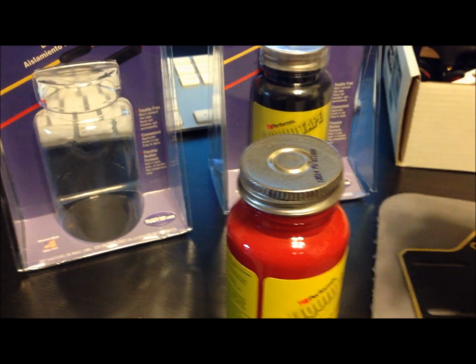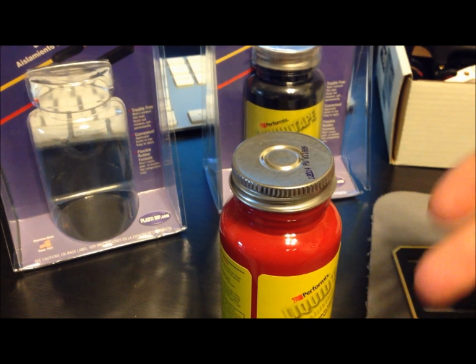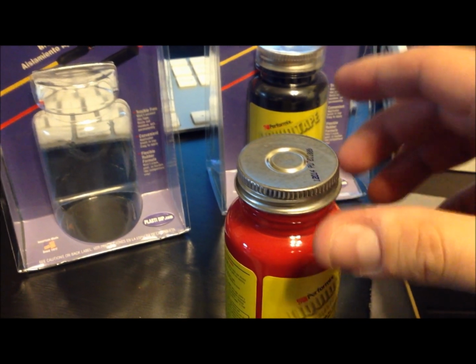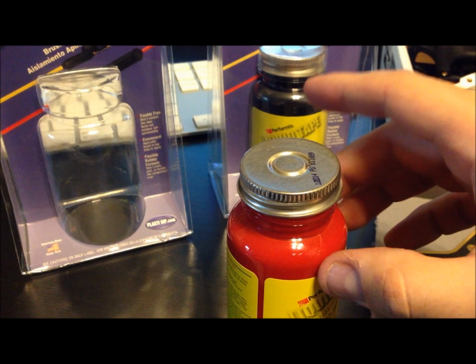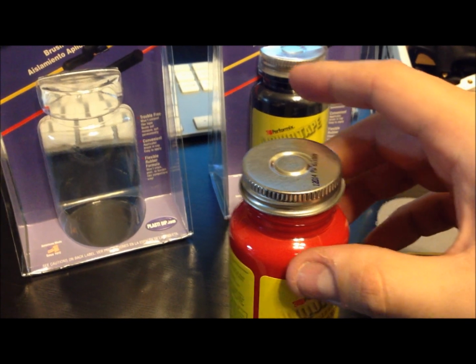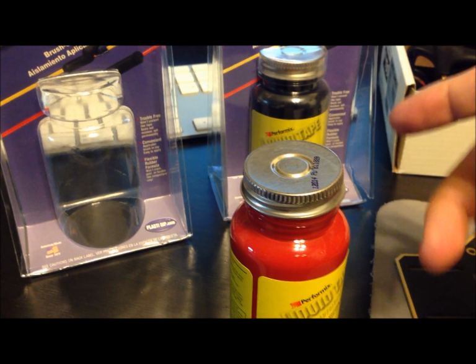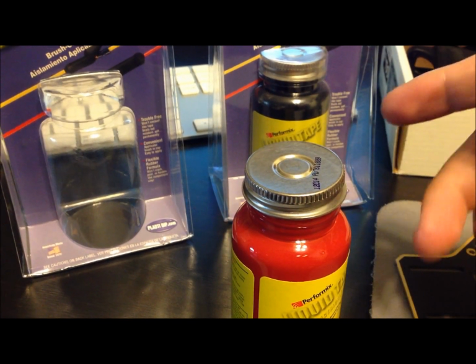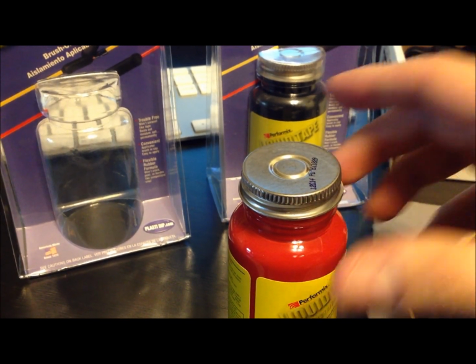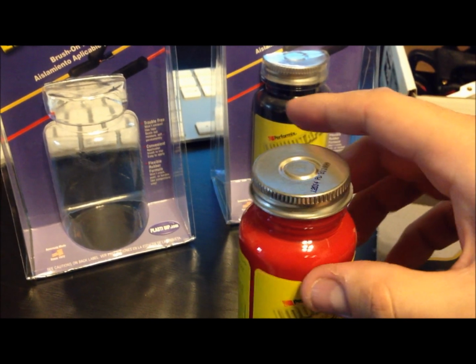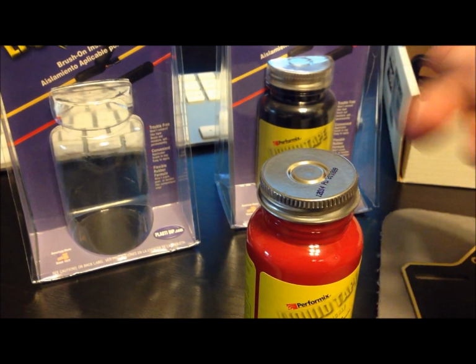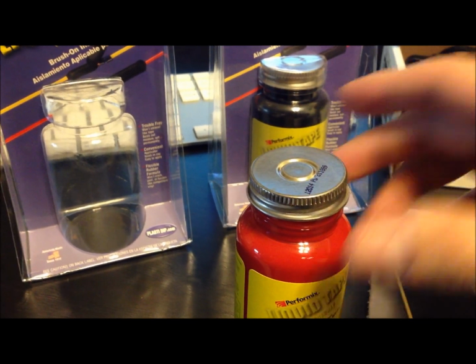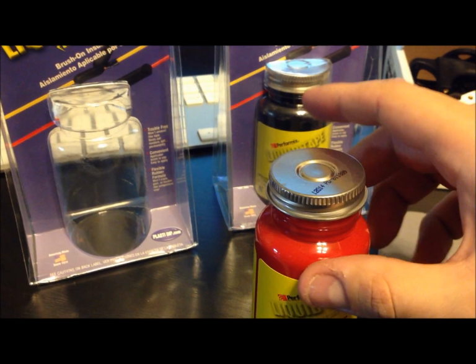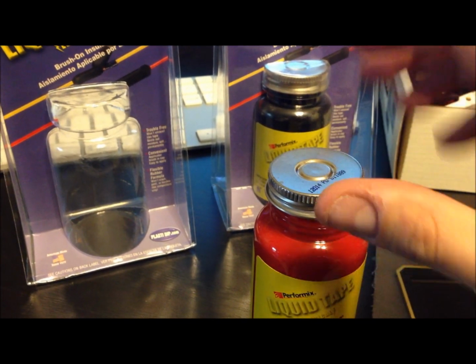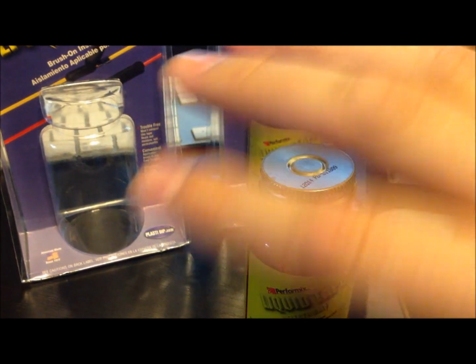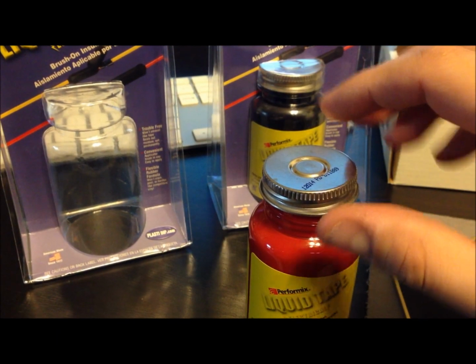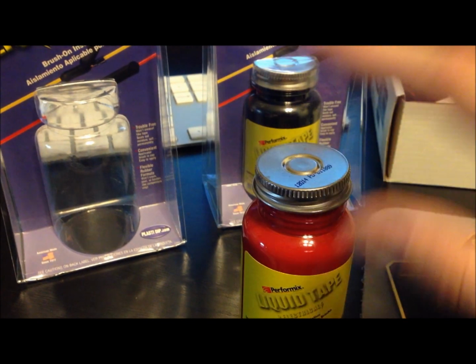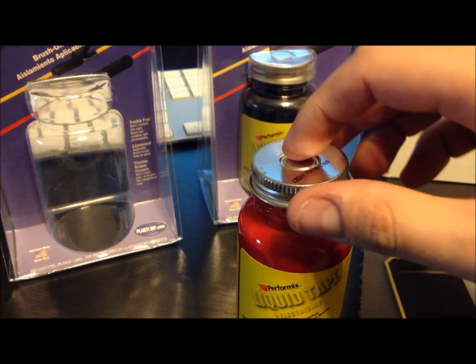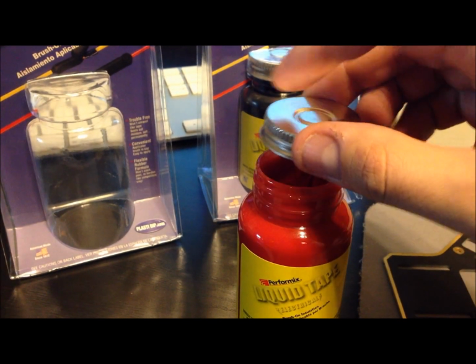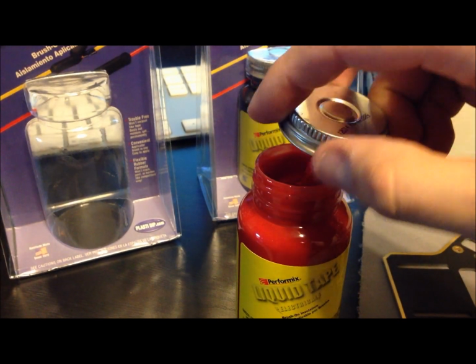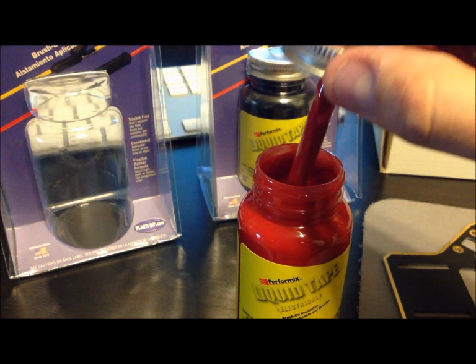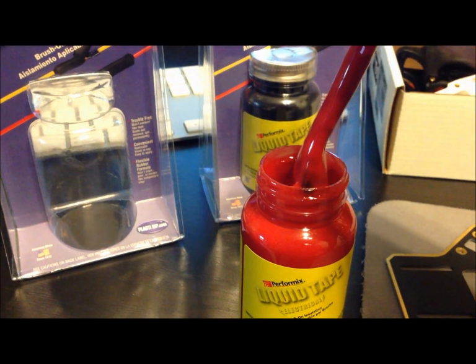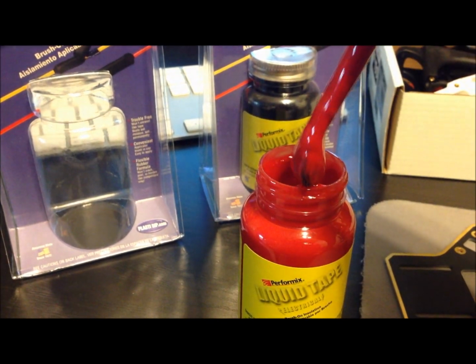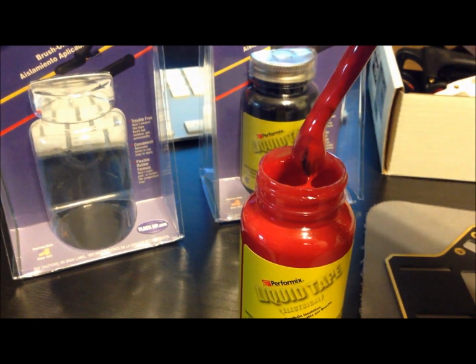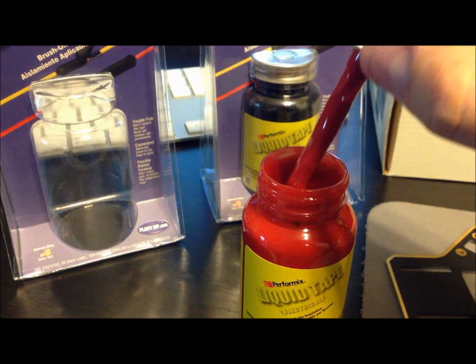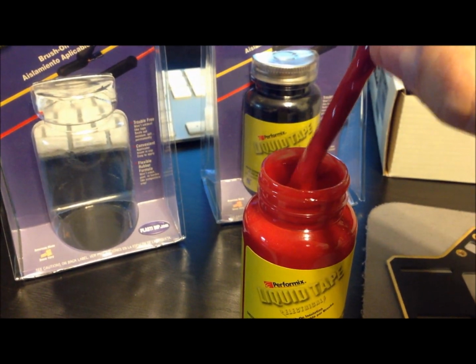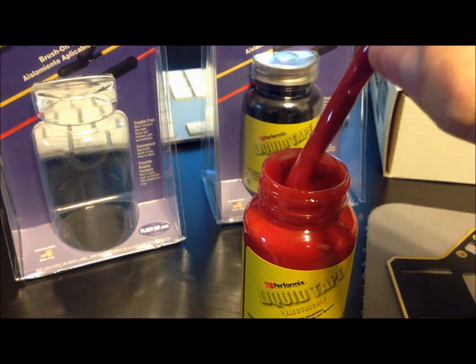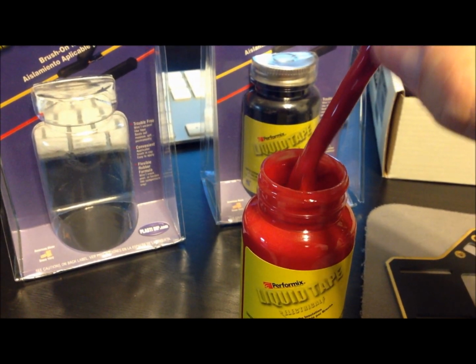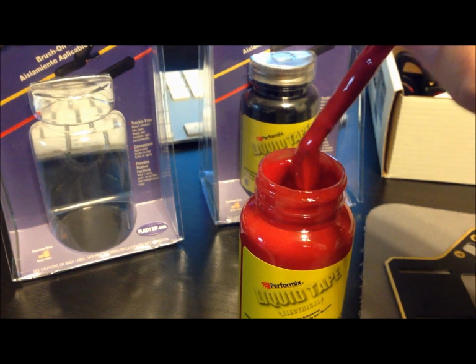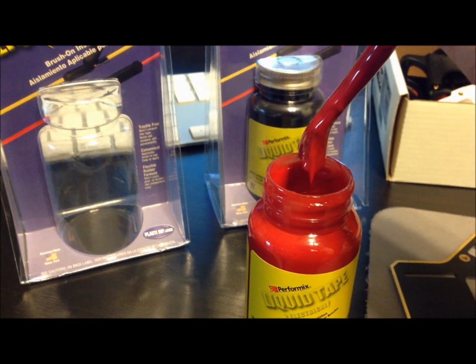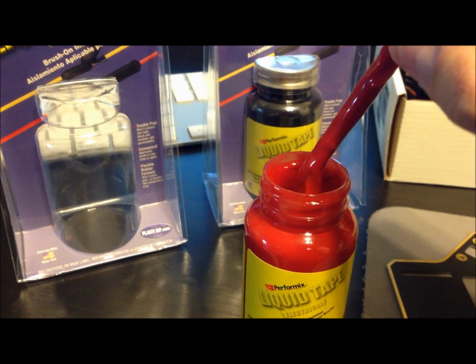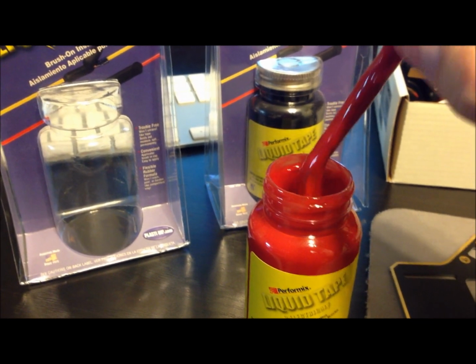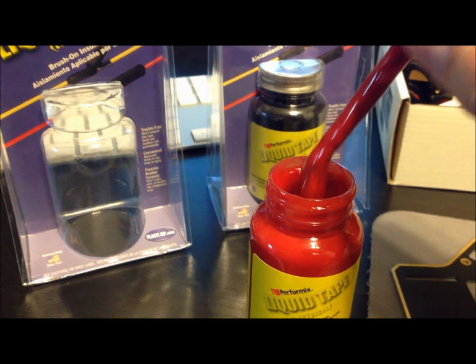This is like liquid heat shrink, but better, because it seals in — it completely makes a seal. Unlike heat shrink, you could actually get water, liquid salt, stuff like that inside, but this will completely seal everything out. It will never unravel.